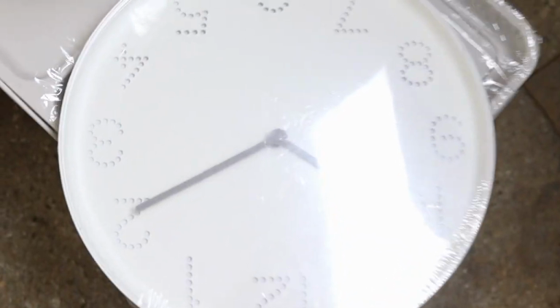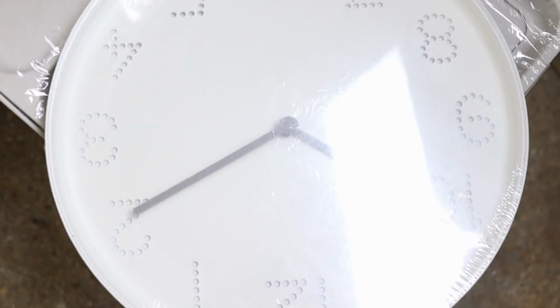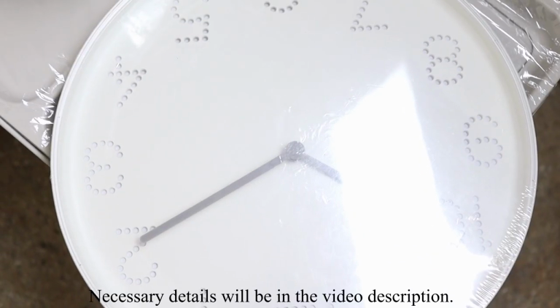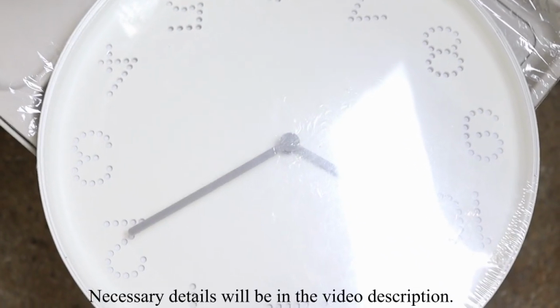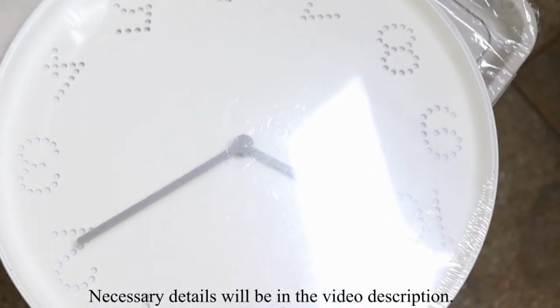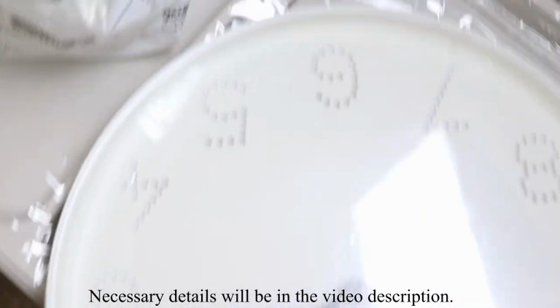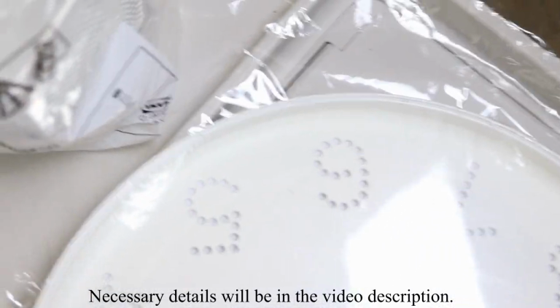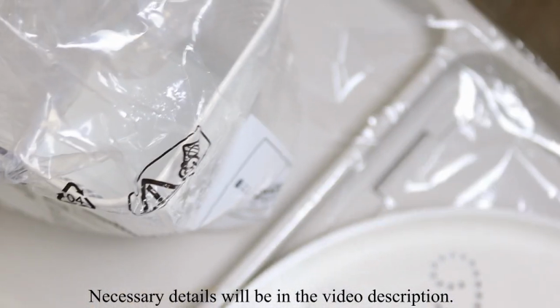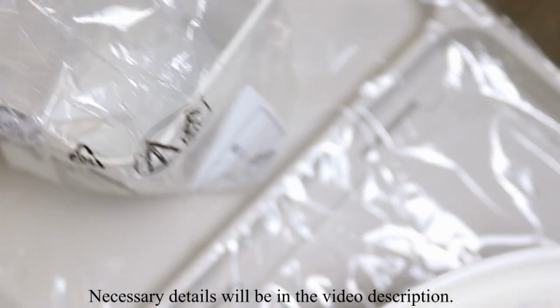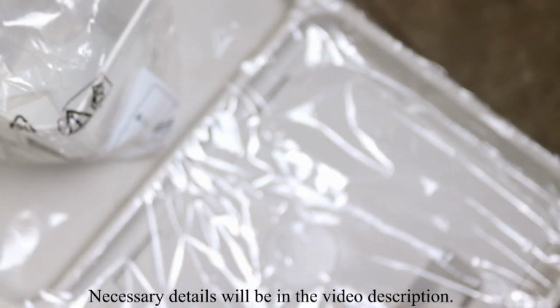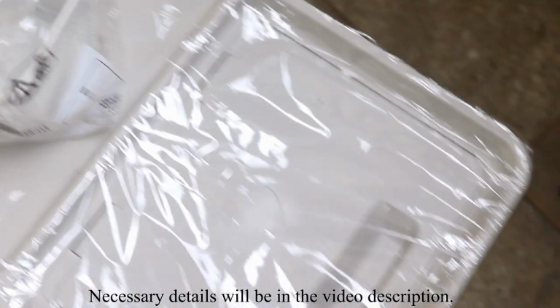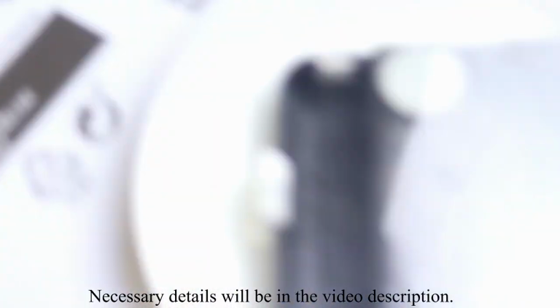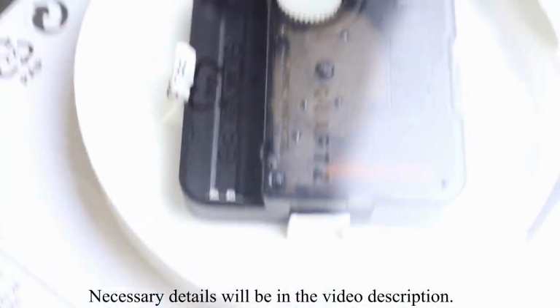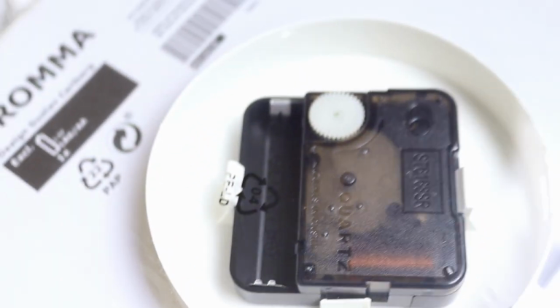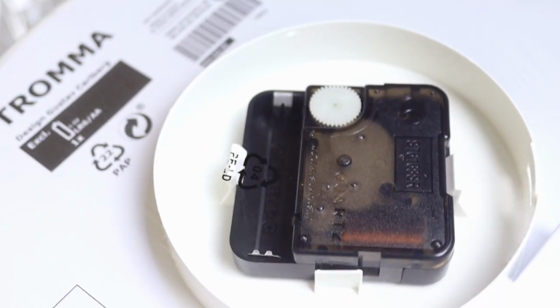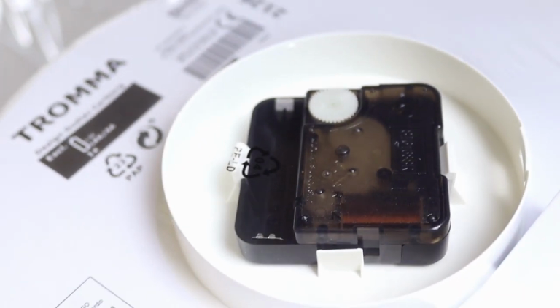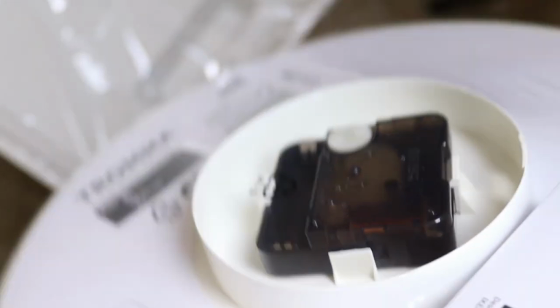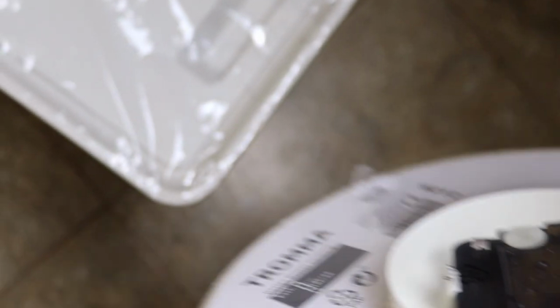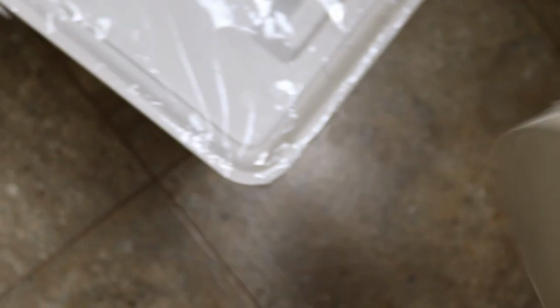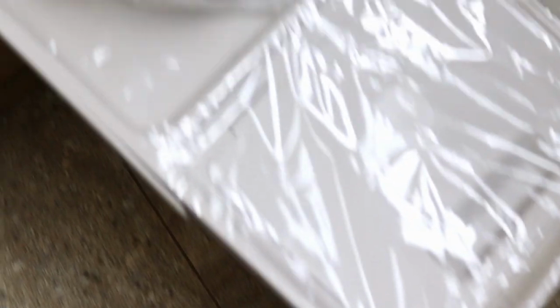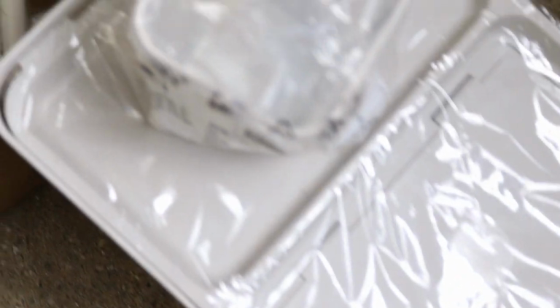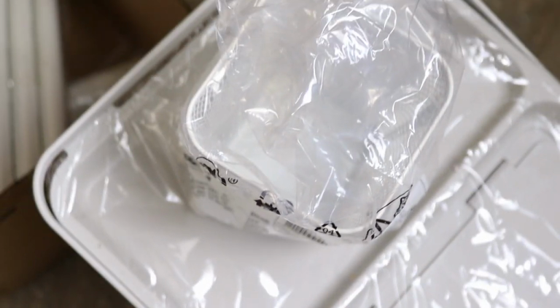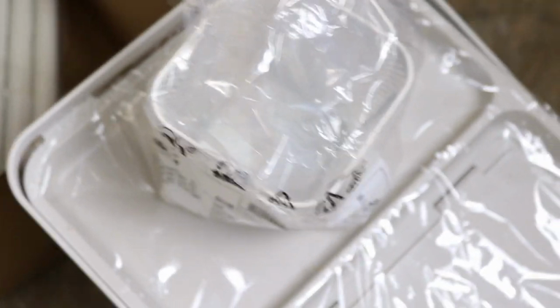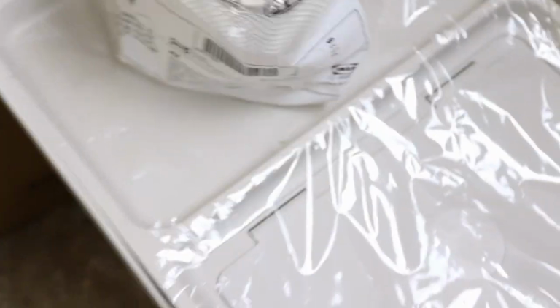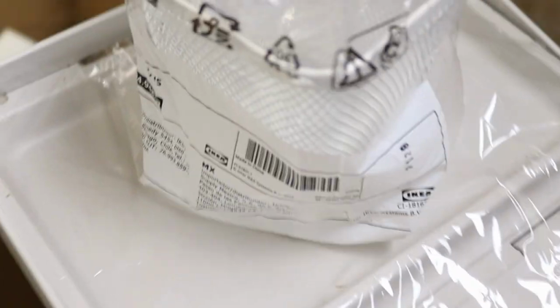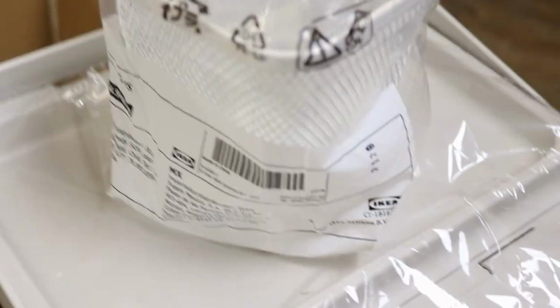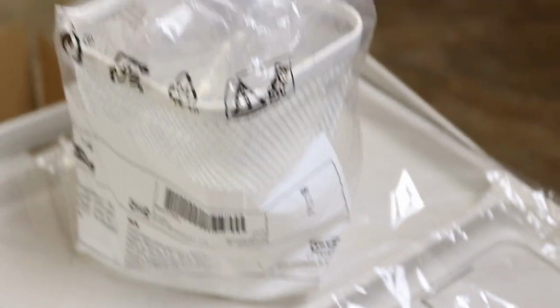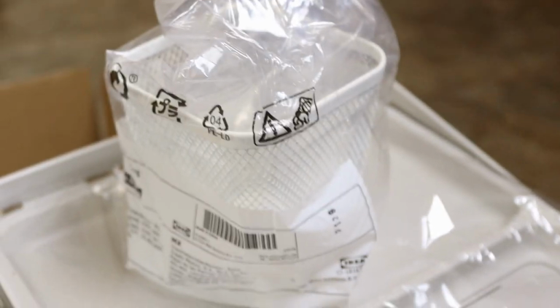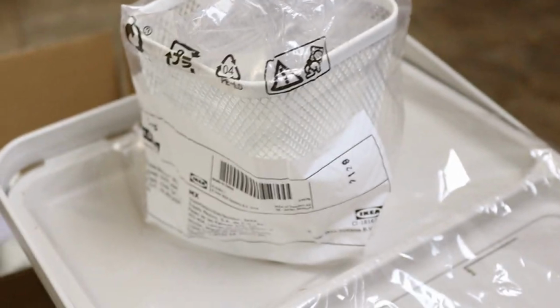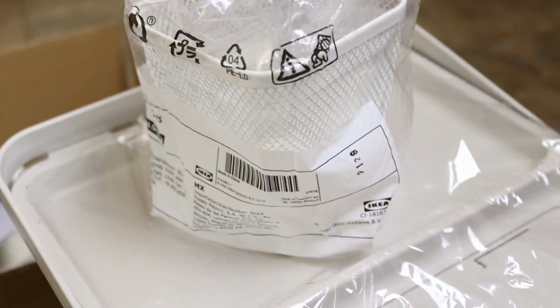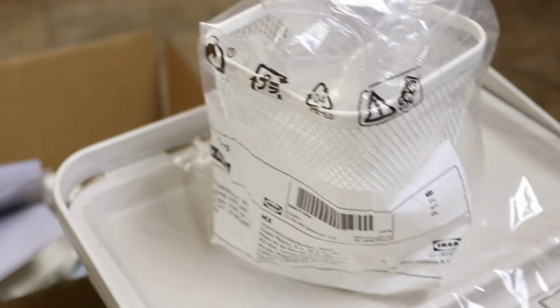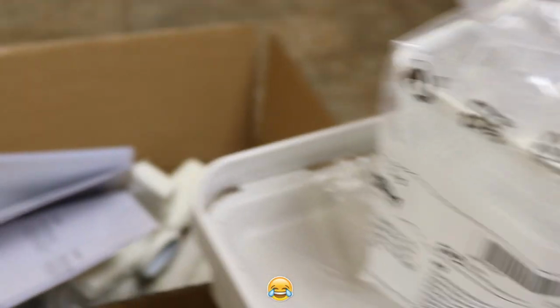So I got this wall clock — does it have a battery? Of course not, it doesn't have a battery. Then I got this, which is a pen holder, a pen cup, pen basket, whatever.